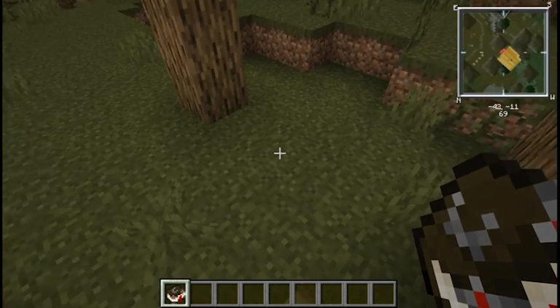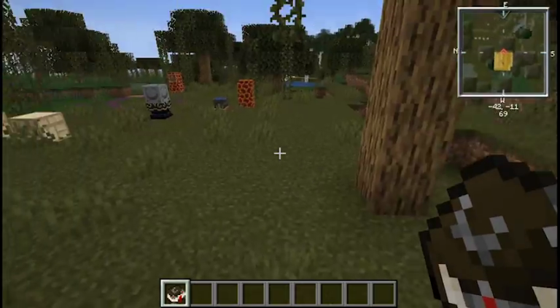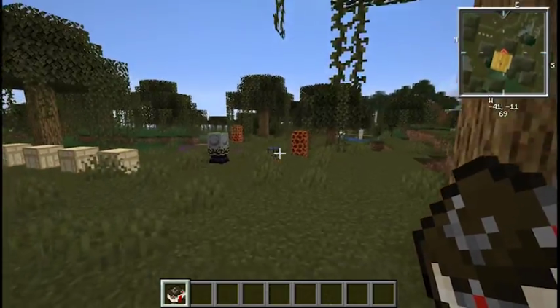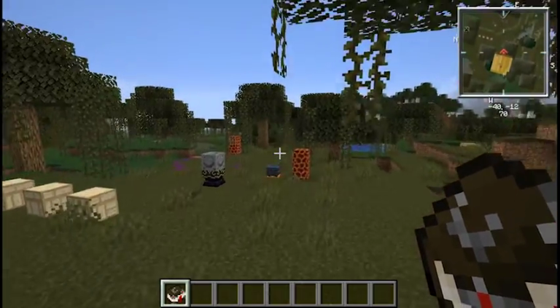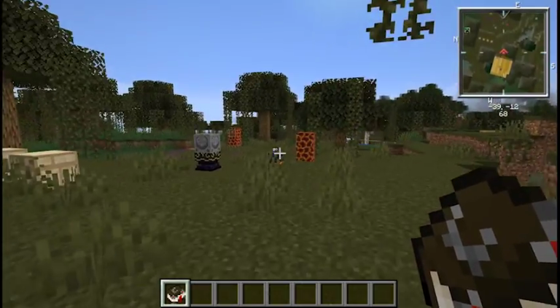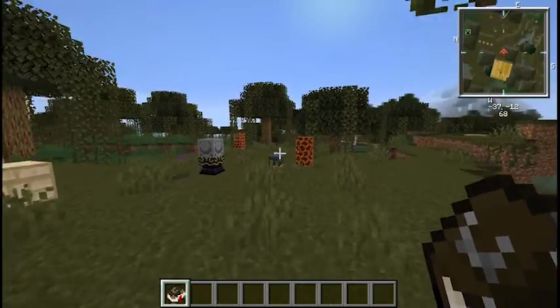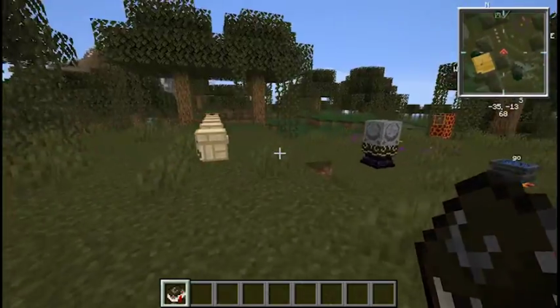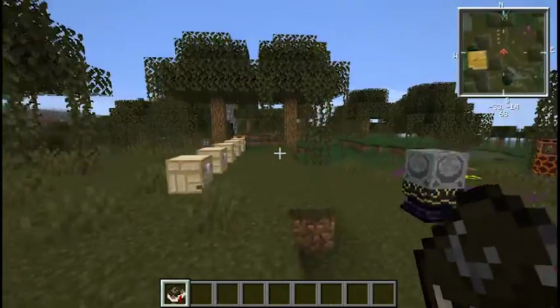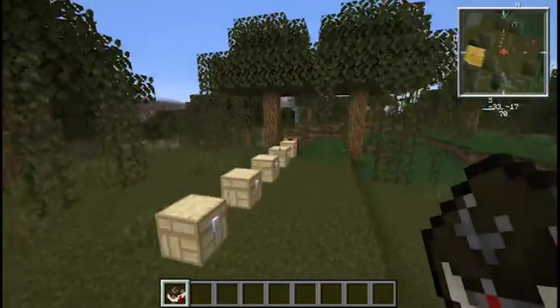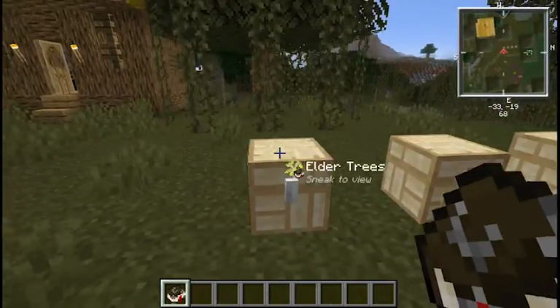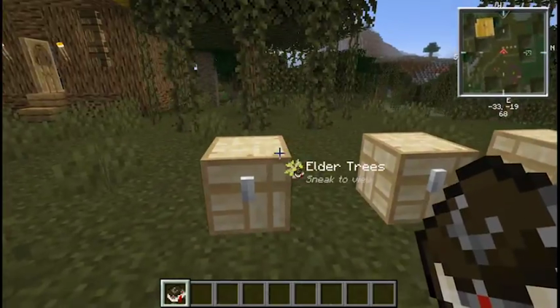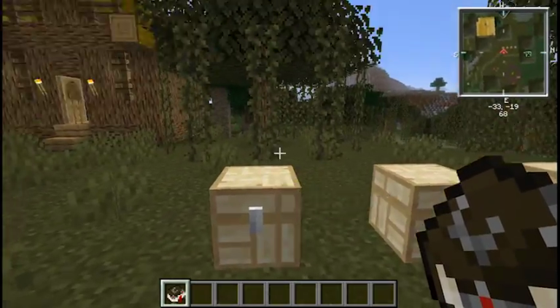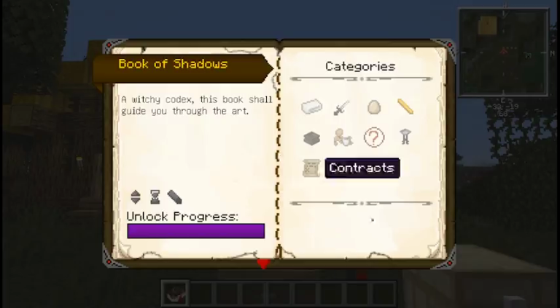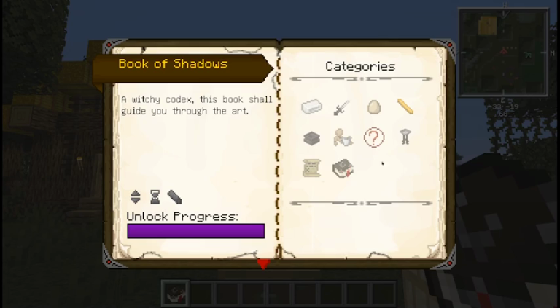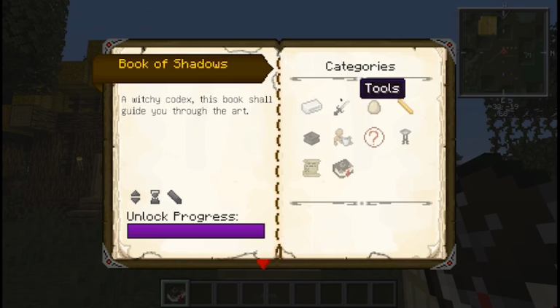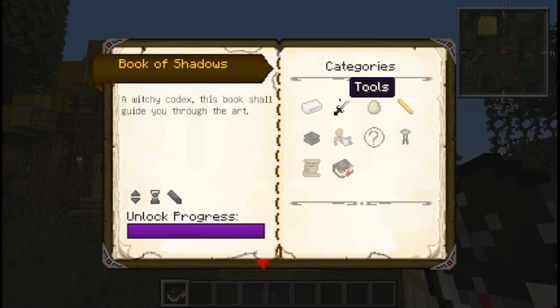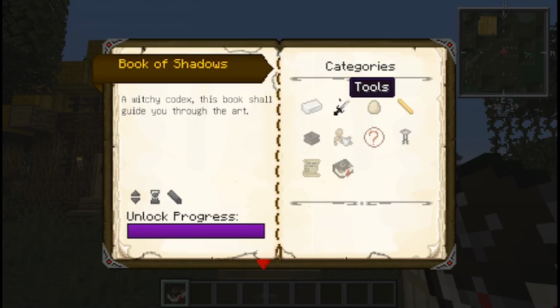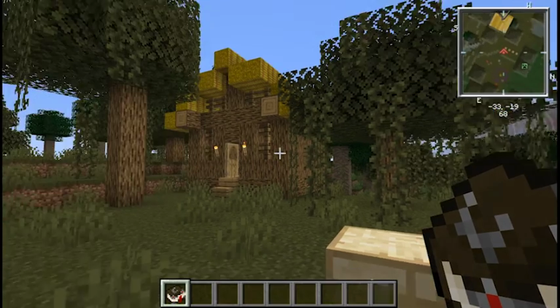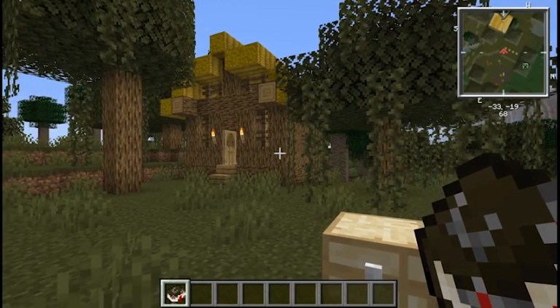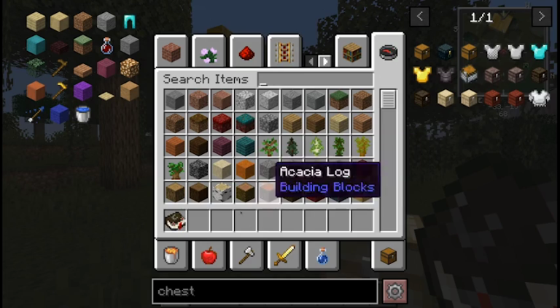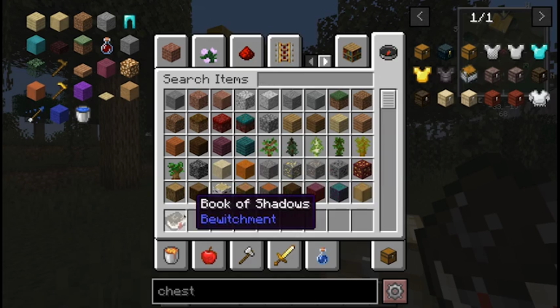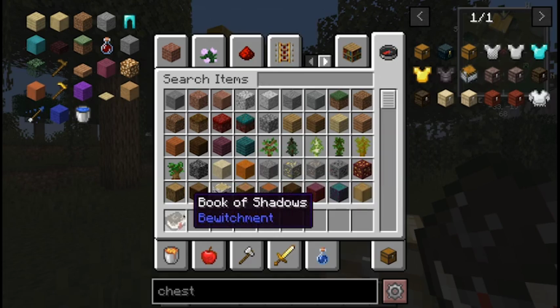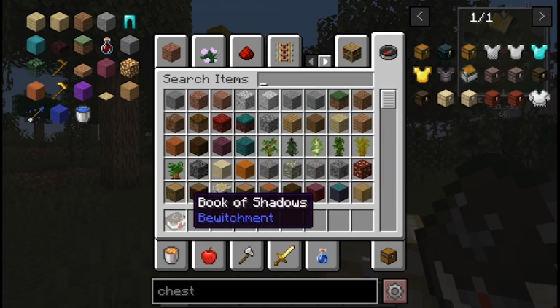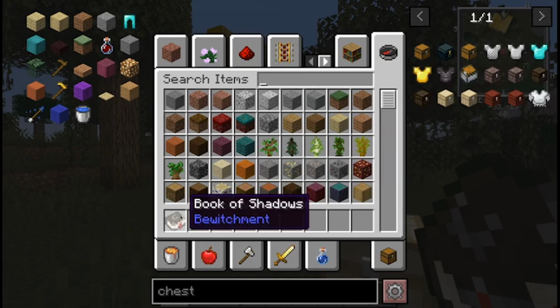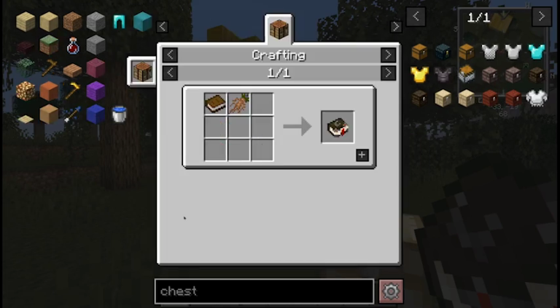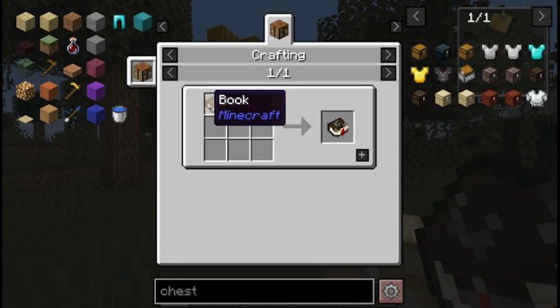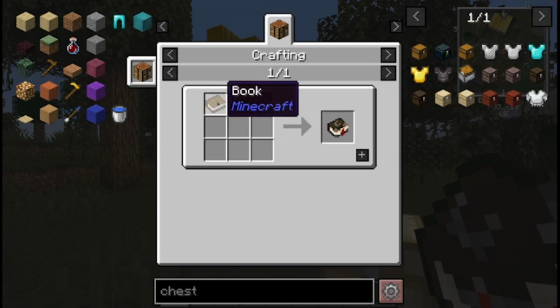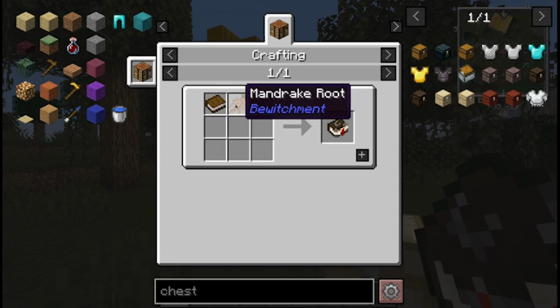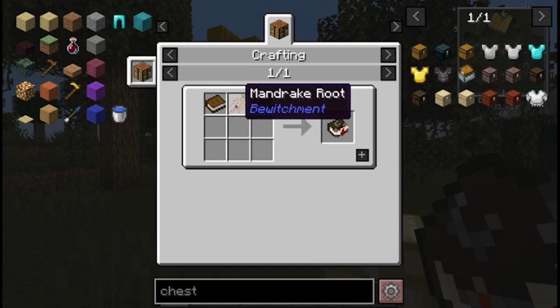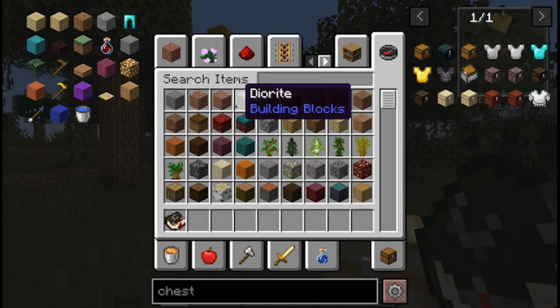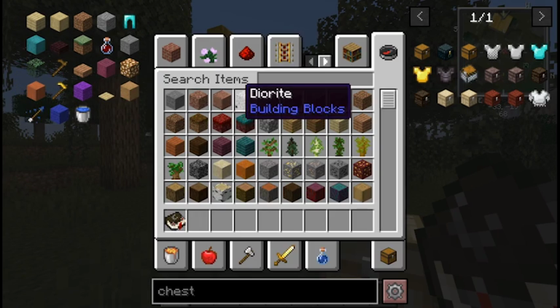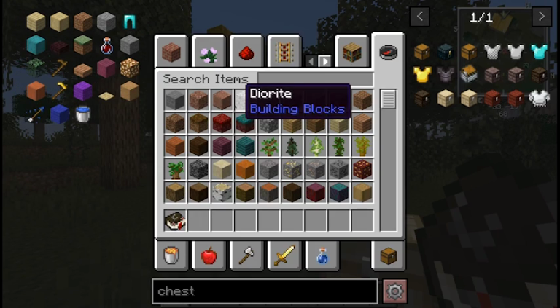Now you will find that there will be some overlap, and we're going to do things a little differently today than we've done in the past. The Book of Shadows is one of the excellent tools that you can craft. Its recipe is a book with some Mandate Group — it's pretty simple.